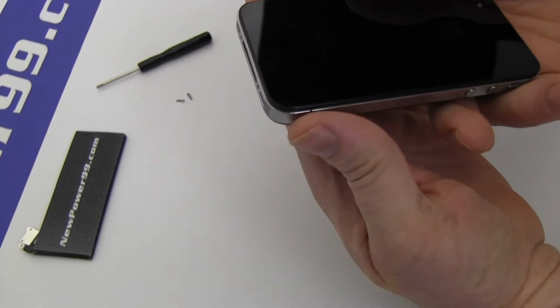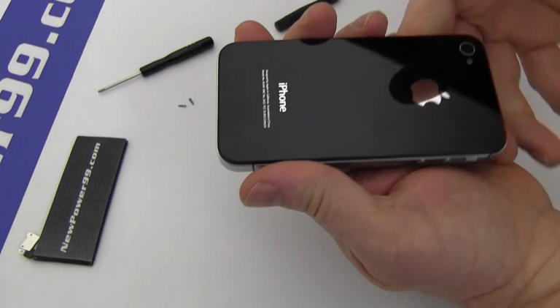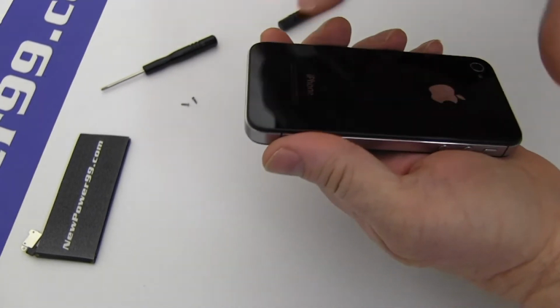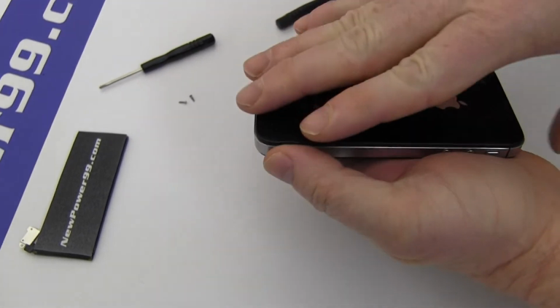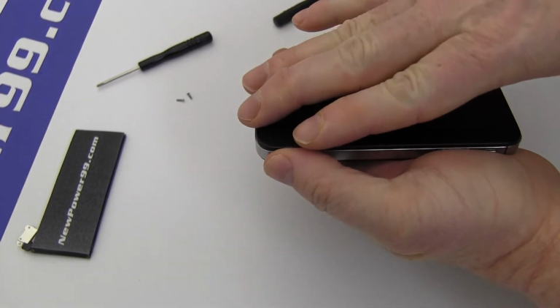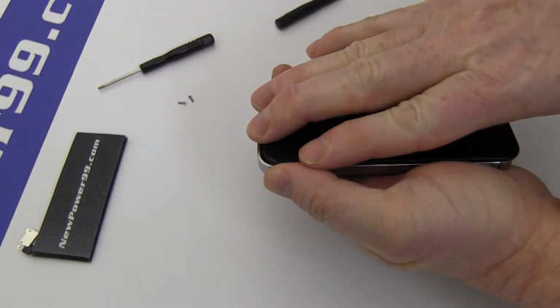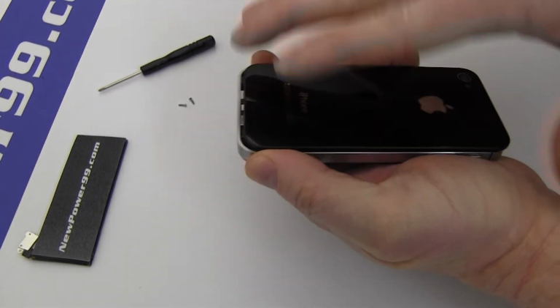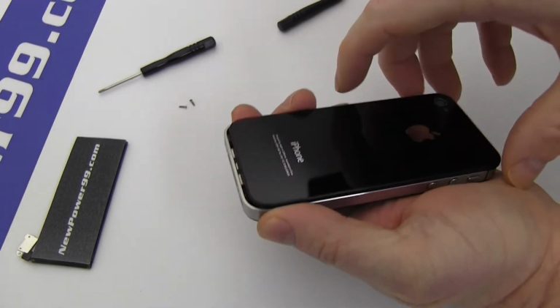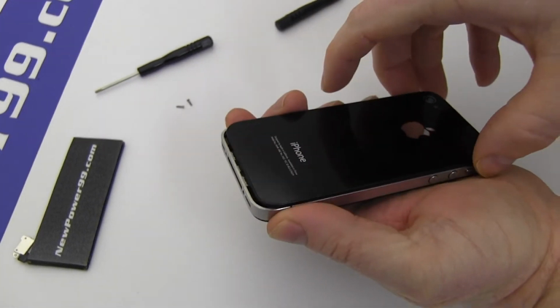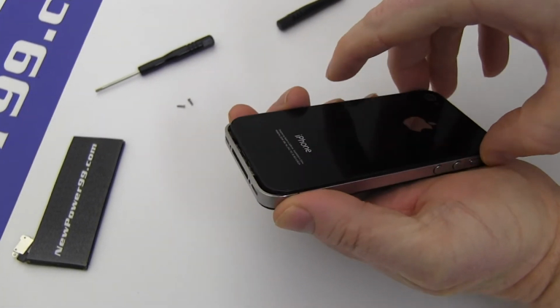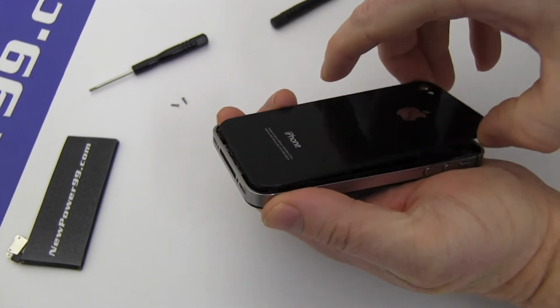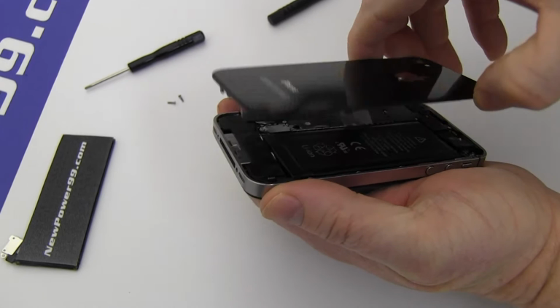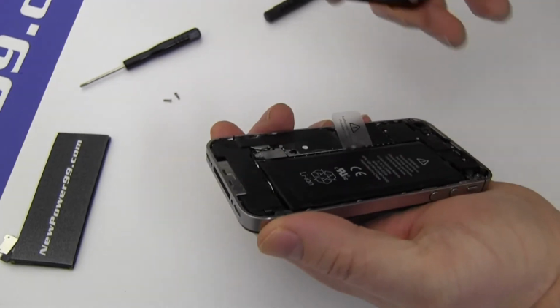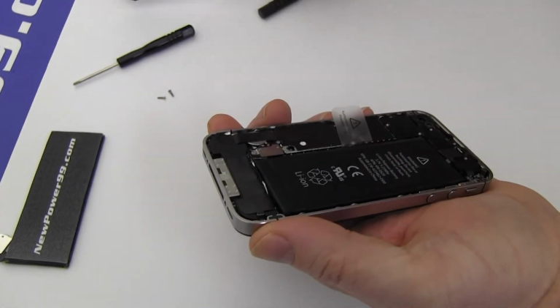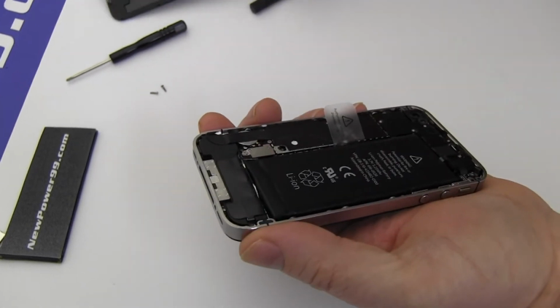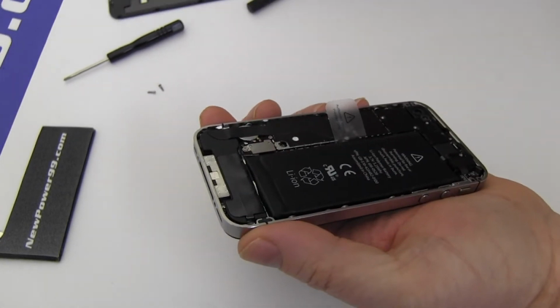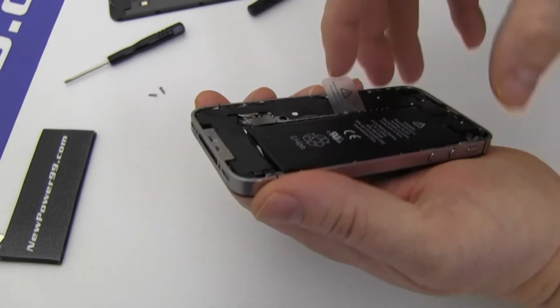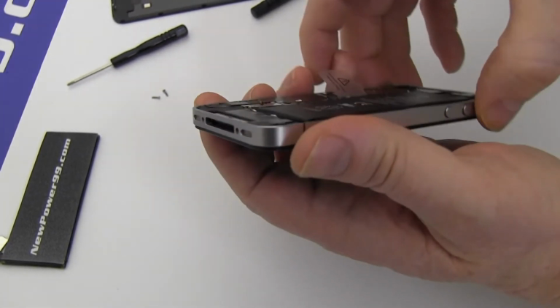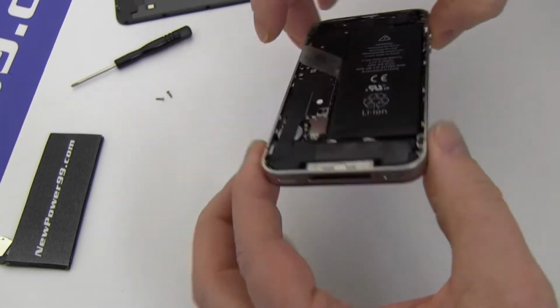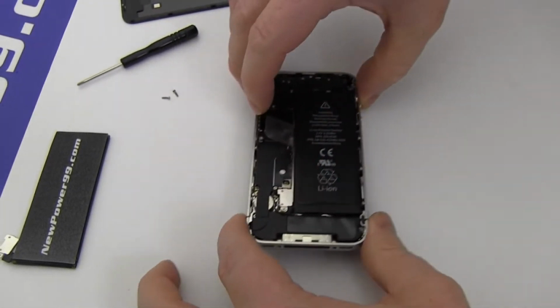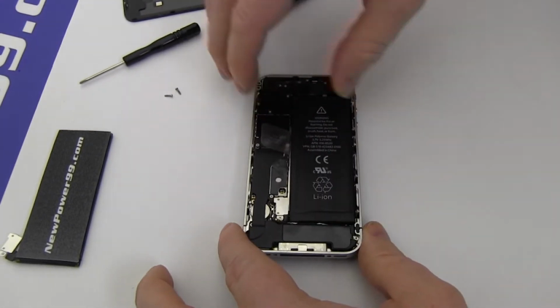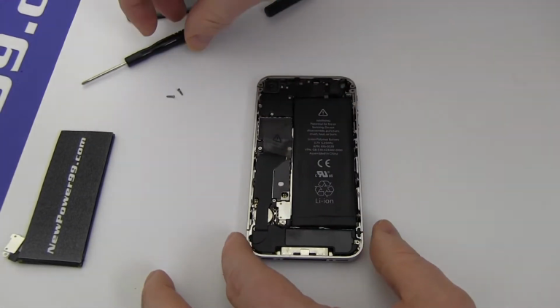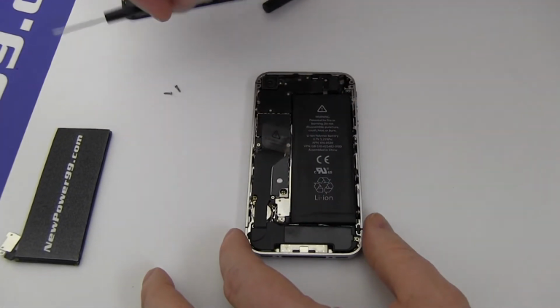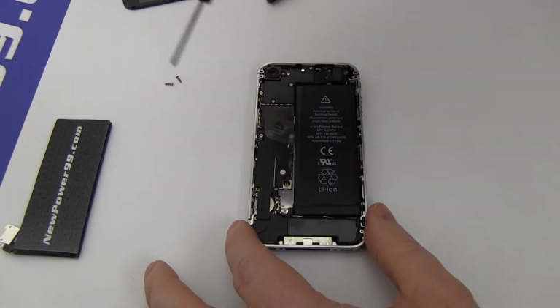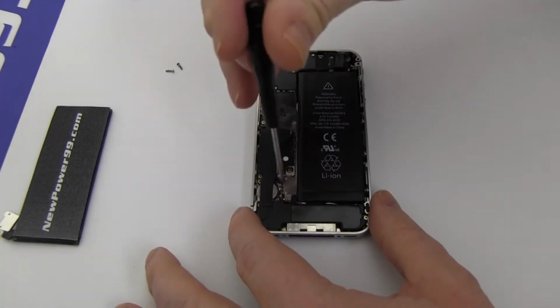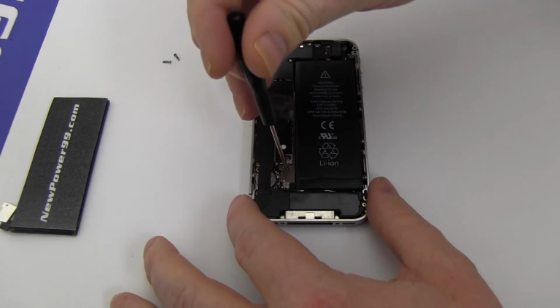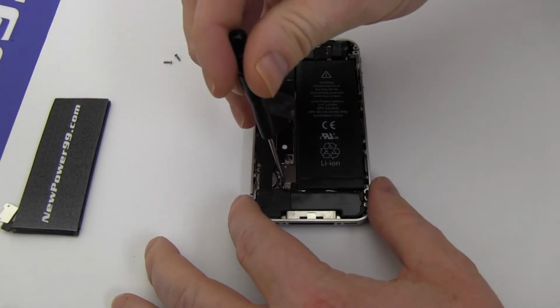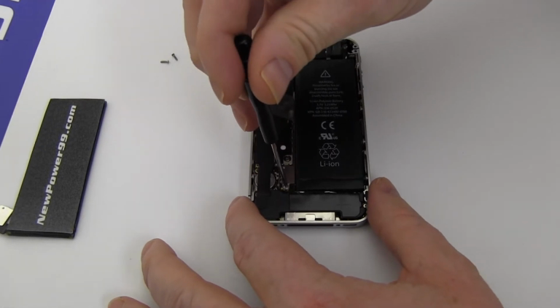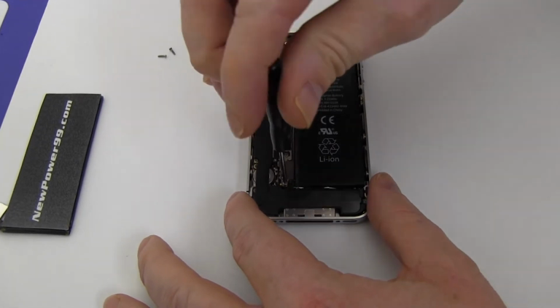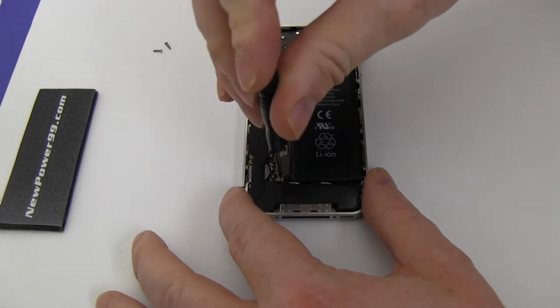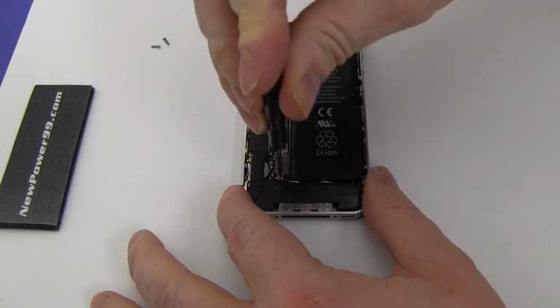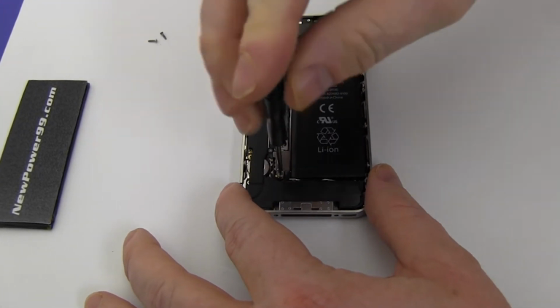Gently press down and slide to remove your iPhone's back cover. Then remove the screw securing the battery connector.